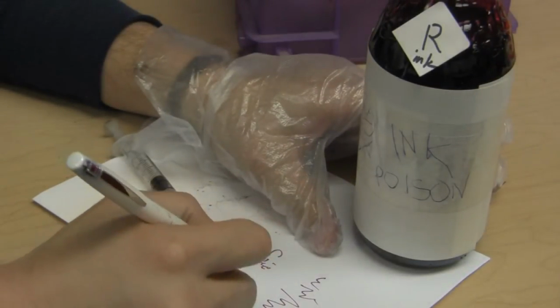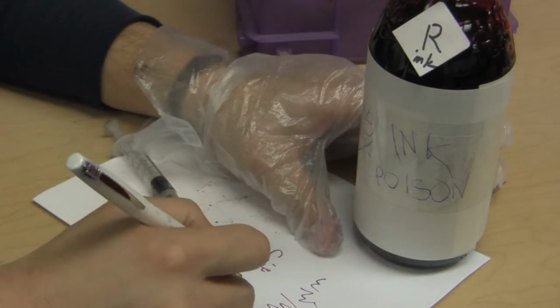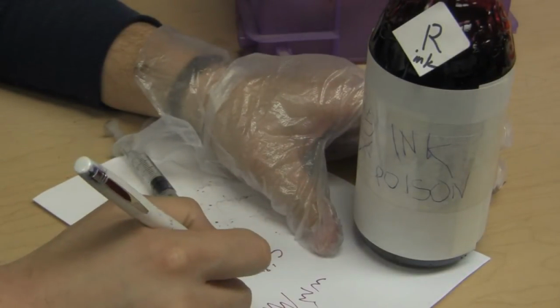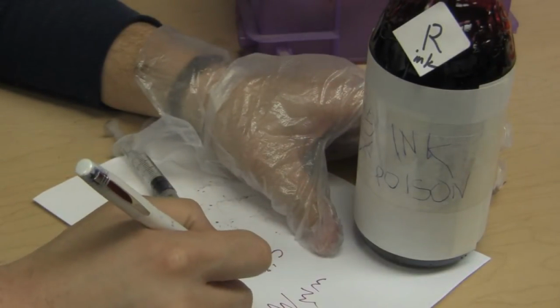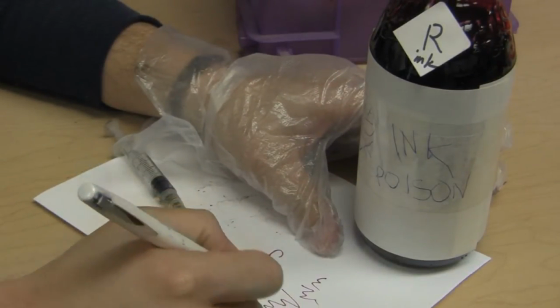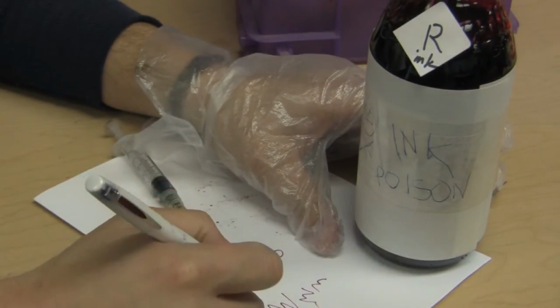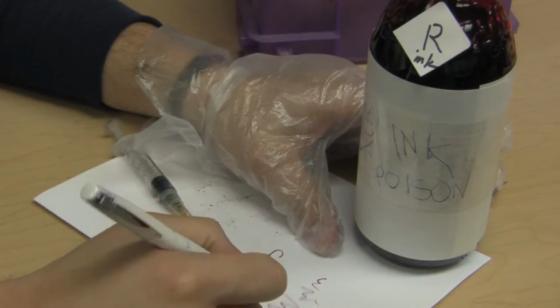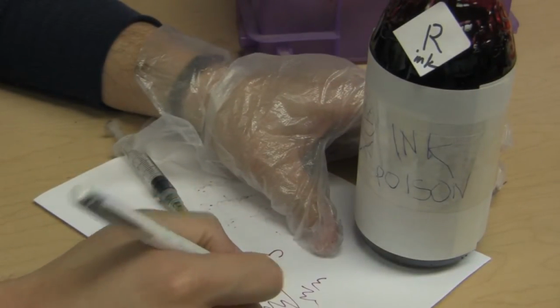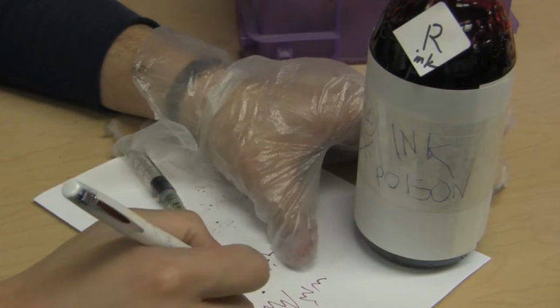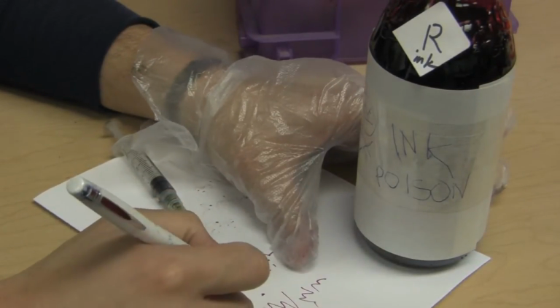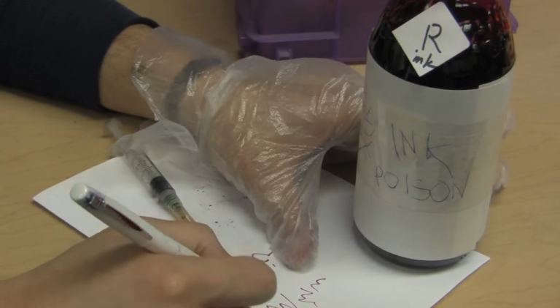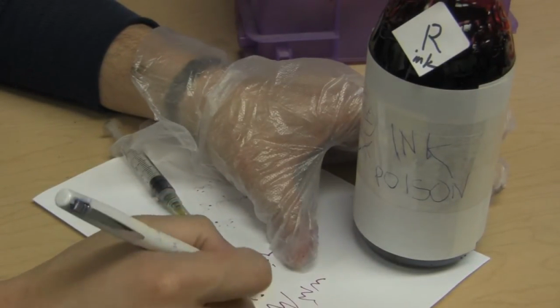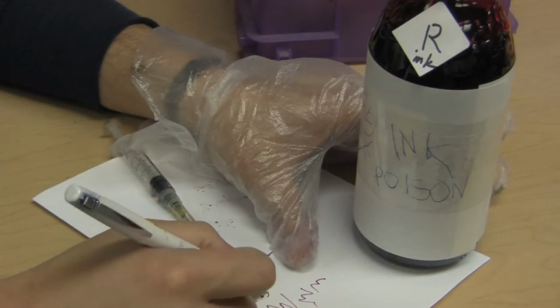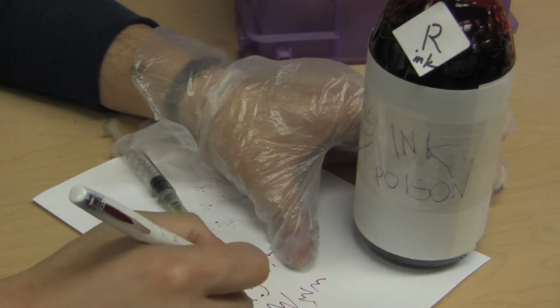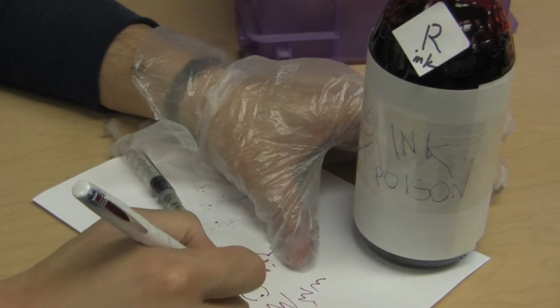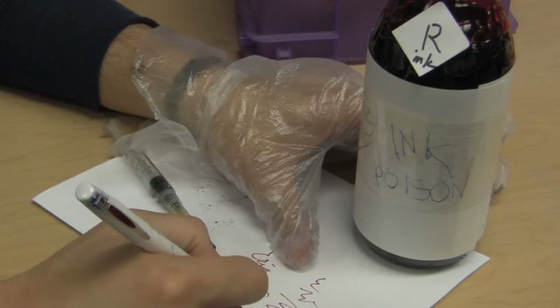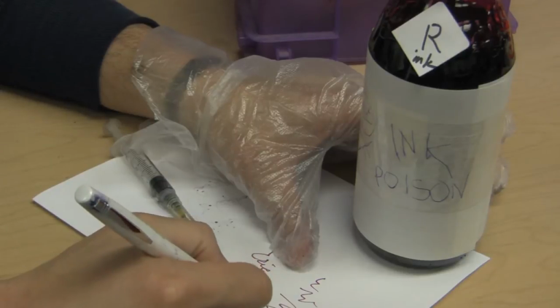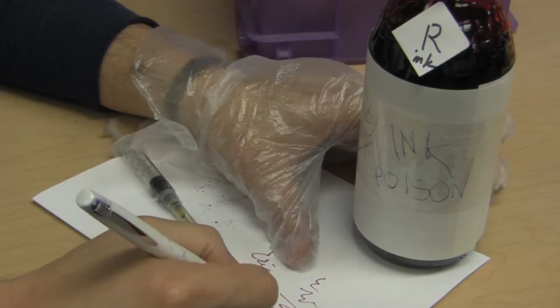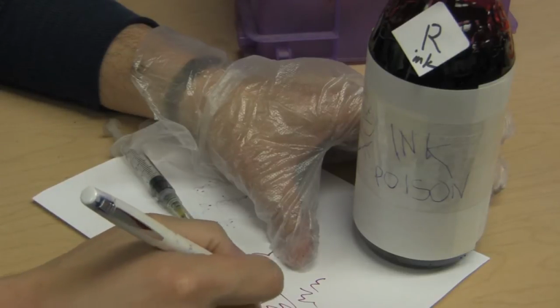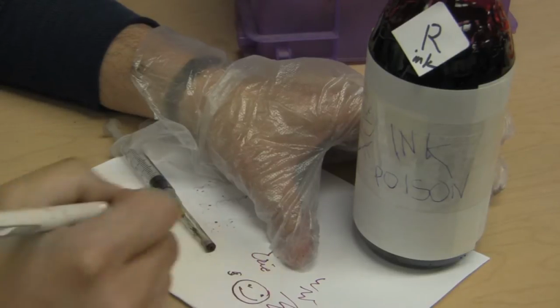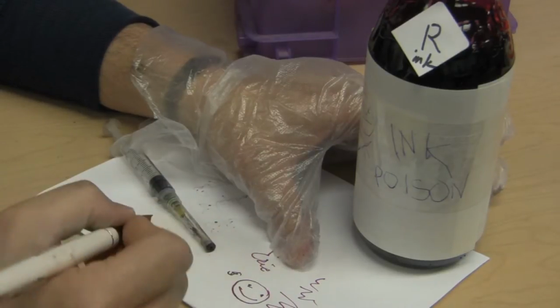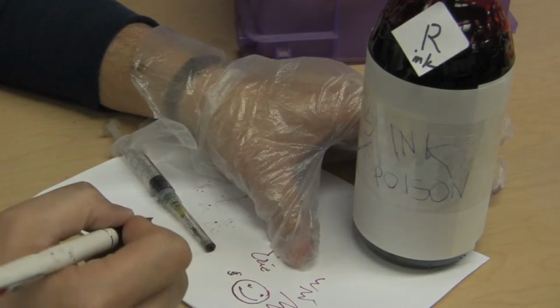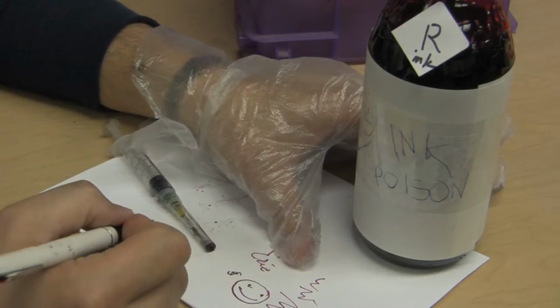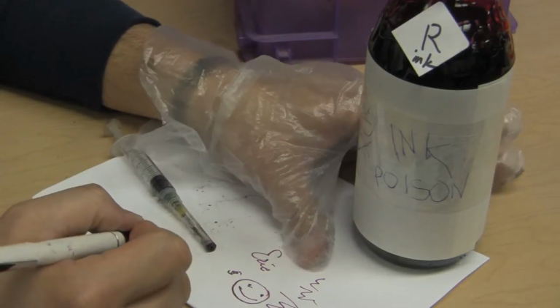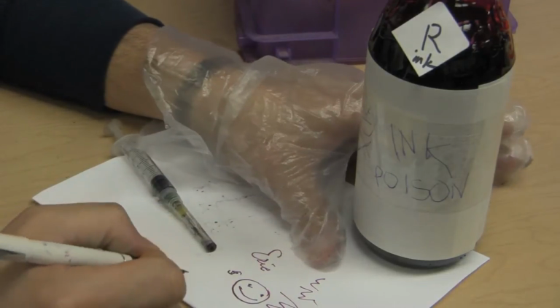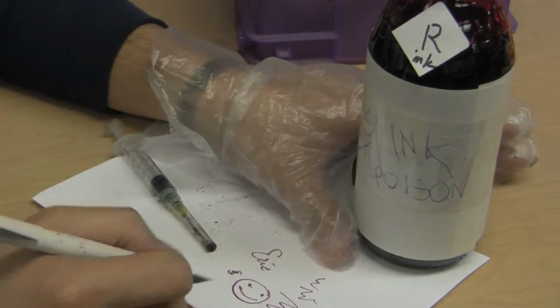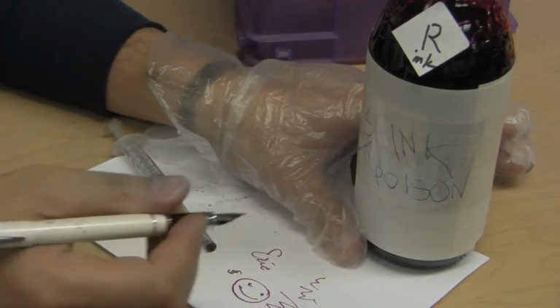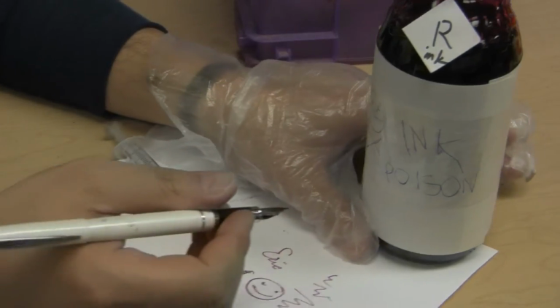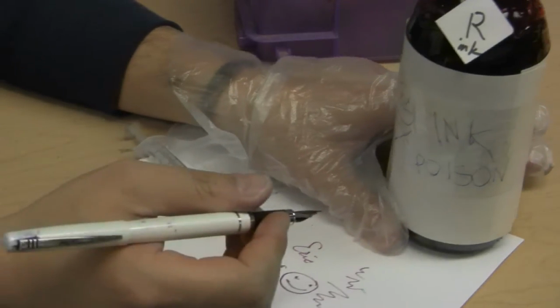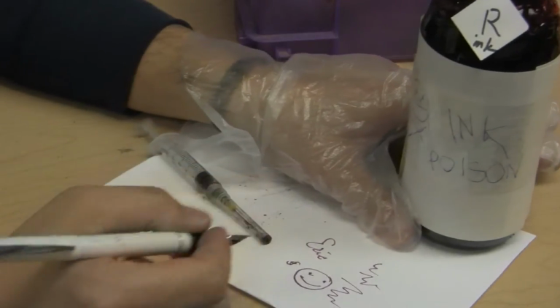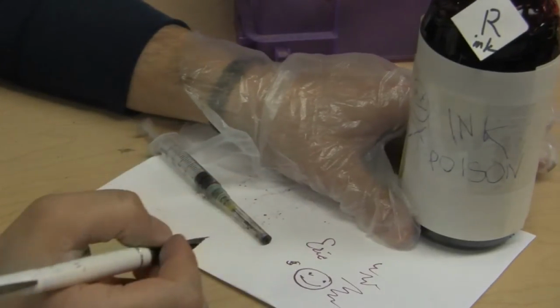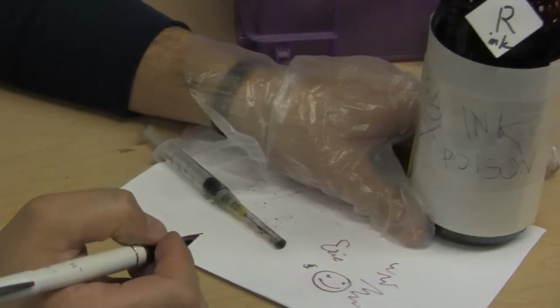So if you want to draw pictures with it, it's almost unlimited ink for very inexpensive. I just drew a little smiley face.